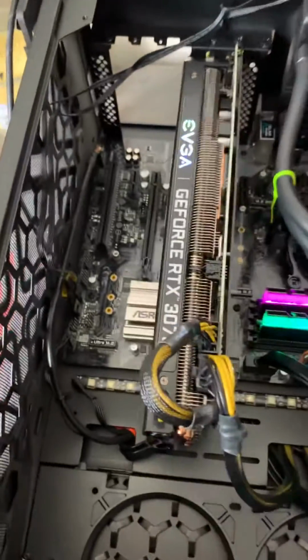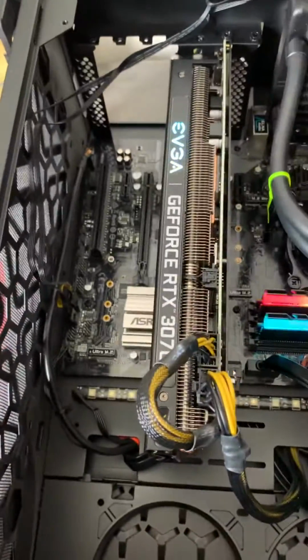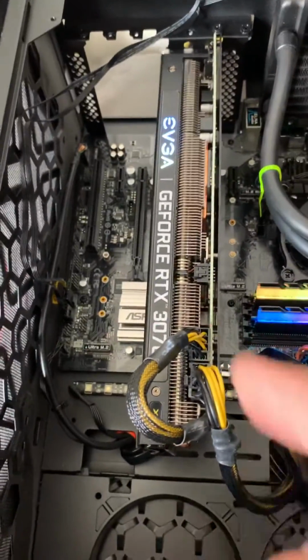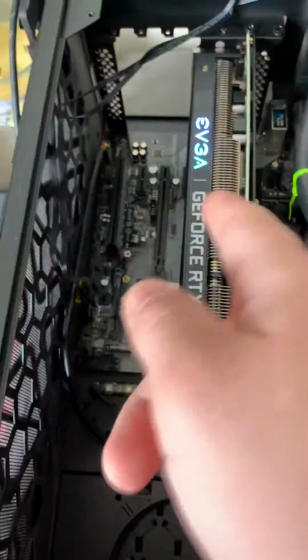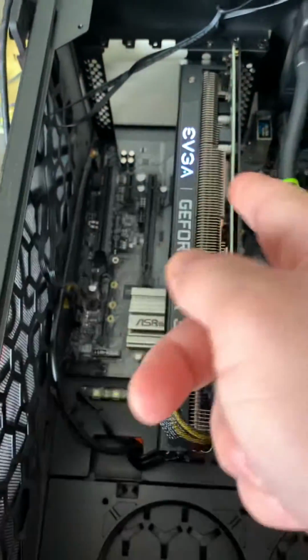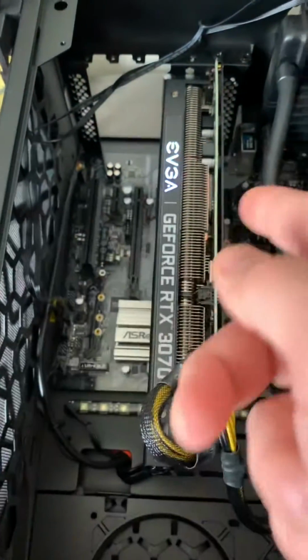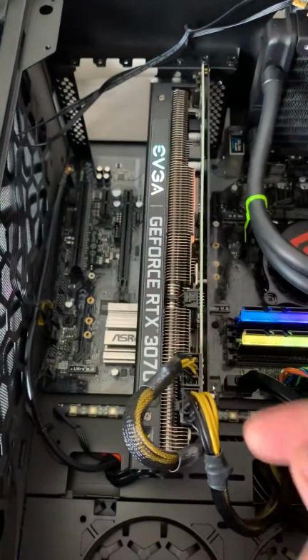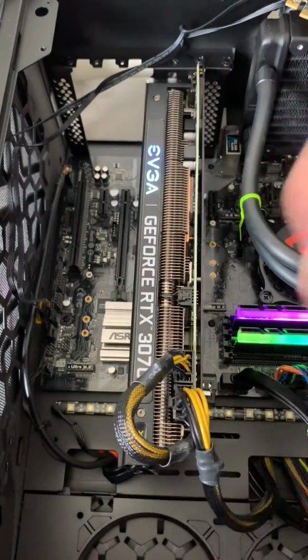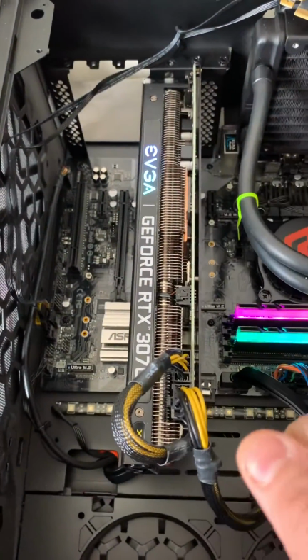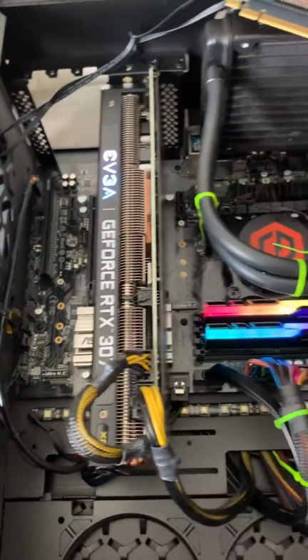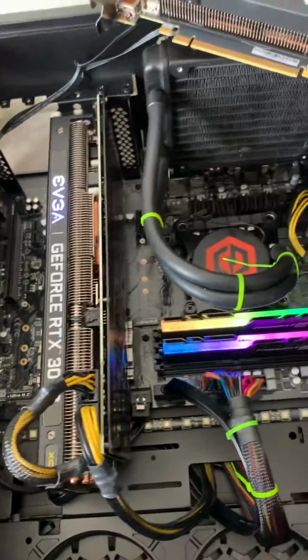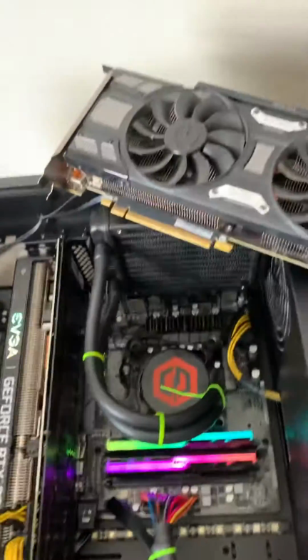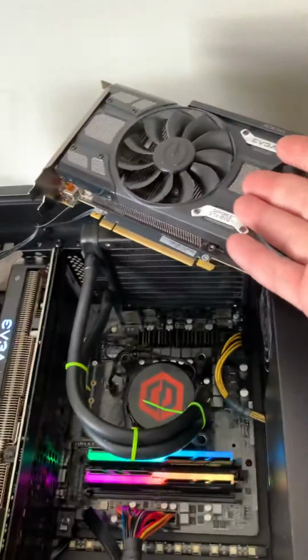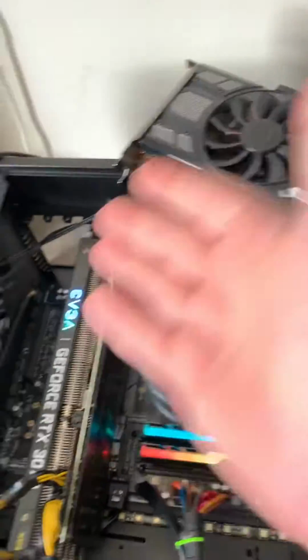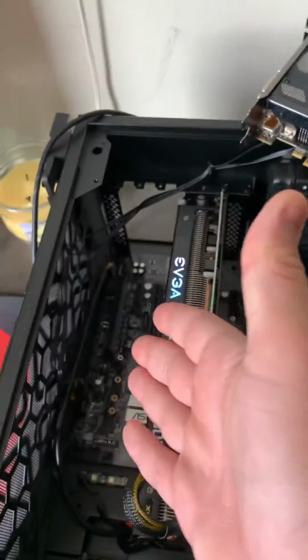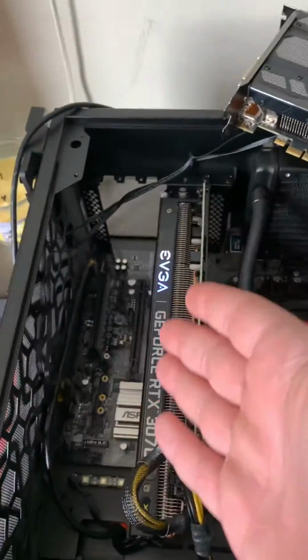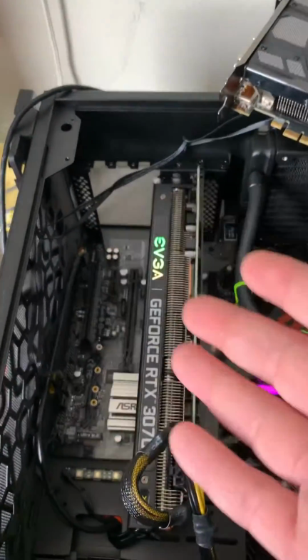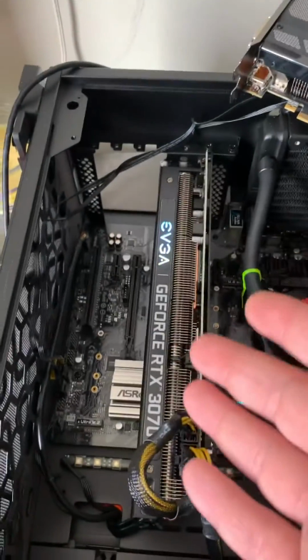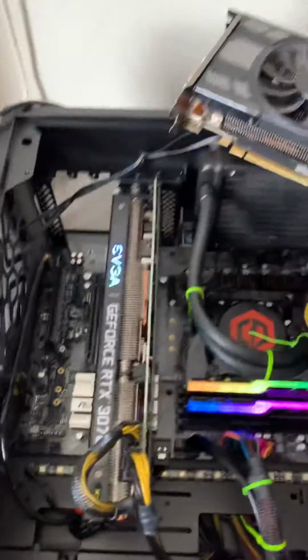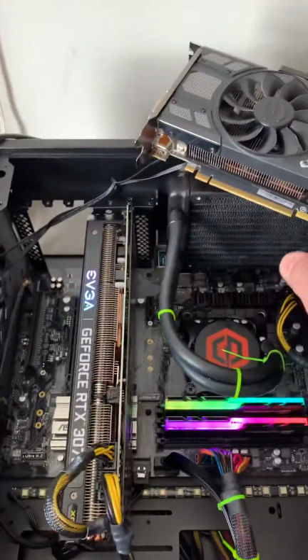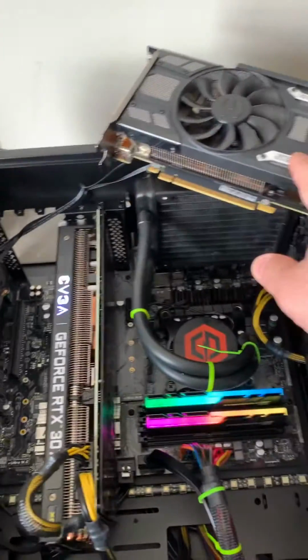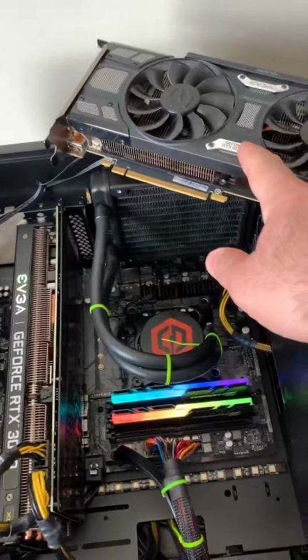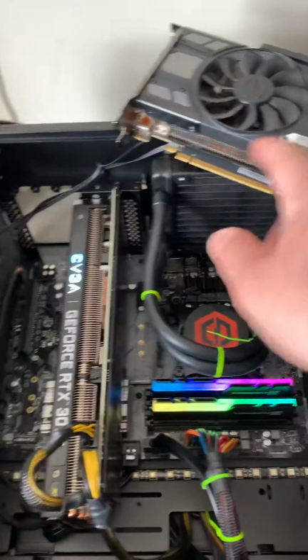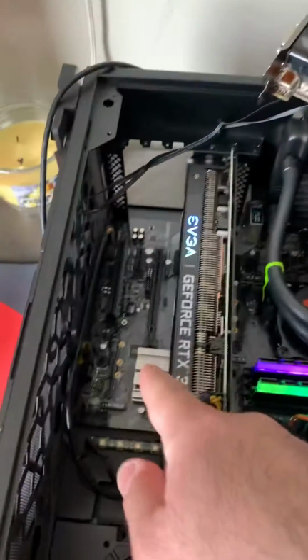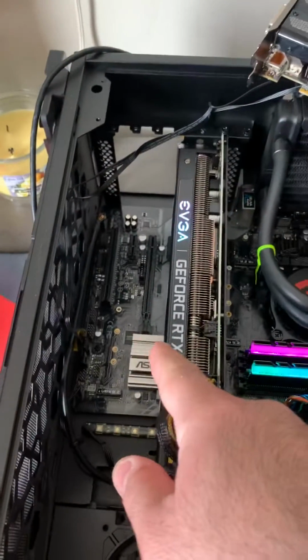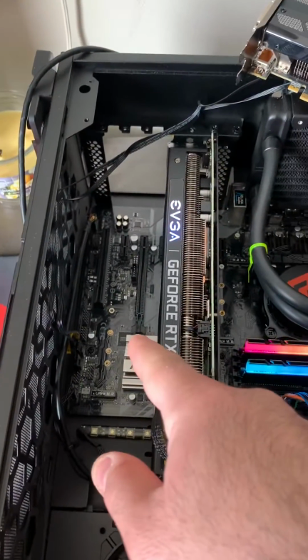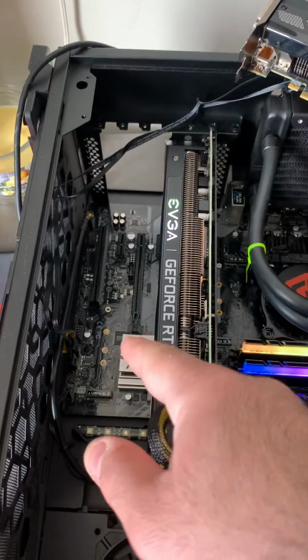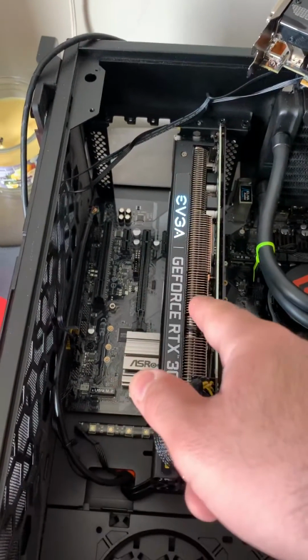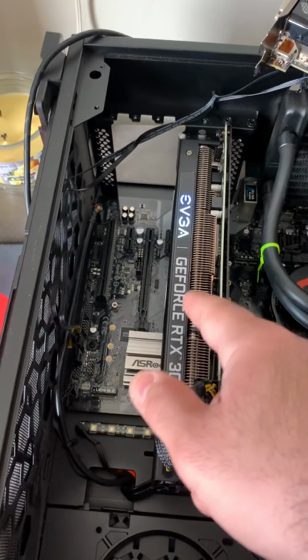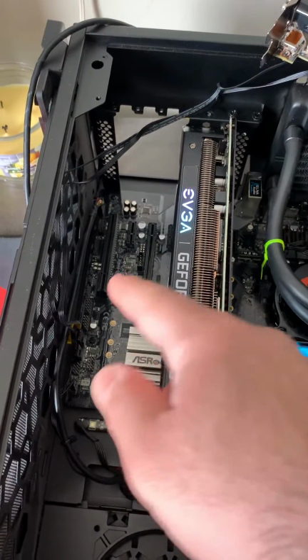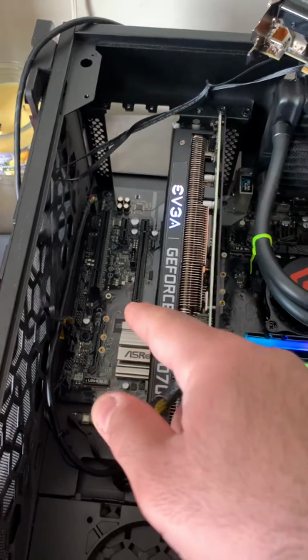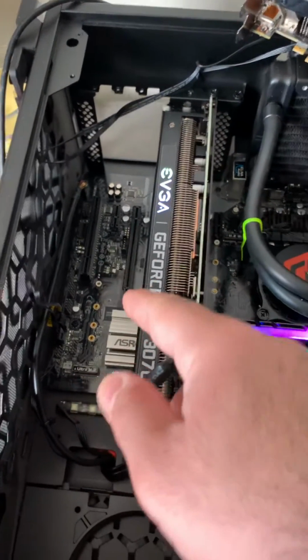So if you have this kind of problem, swap the GPUs, plug in the cables, and turn it on. You can then put the original card back in. If it still doesn't work, try swapping to the other card the same way.